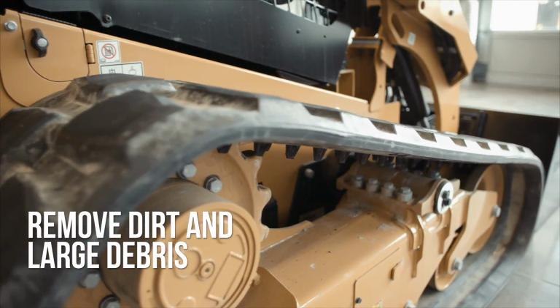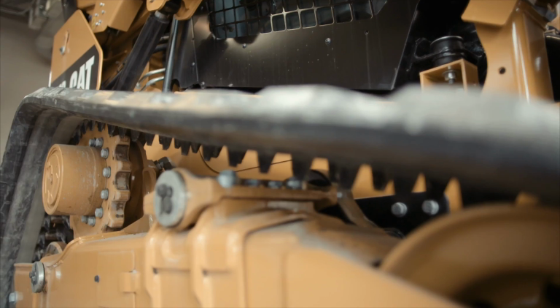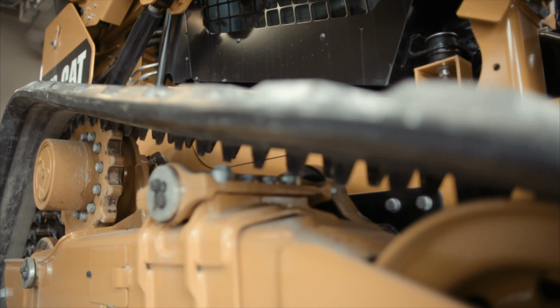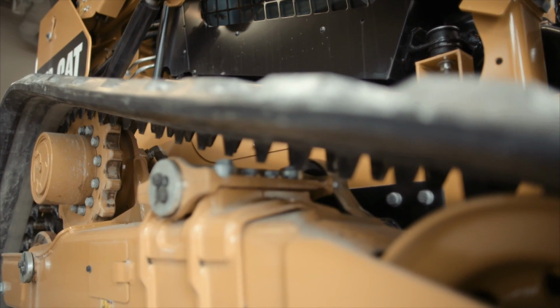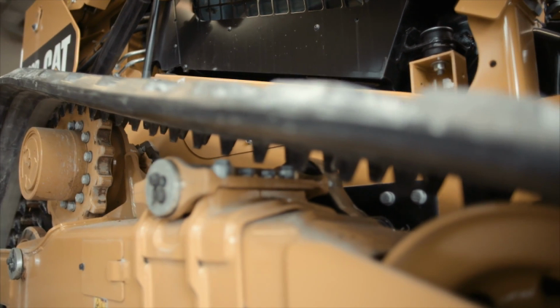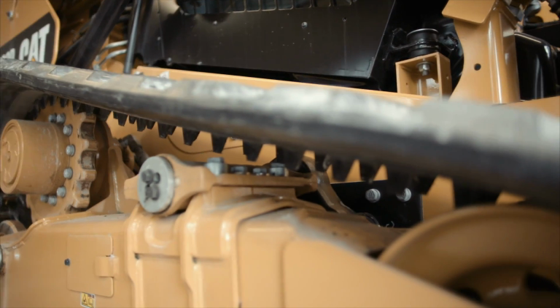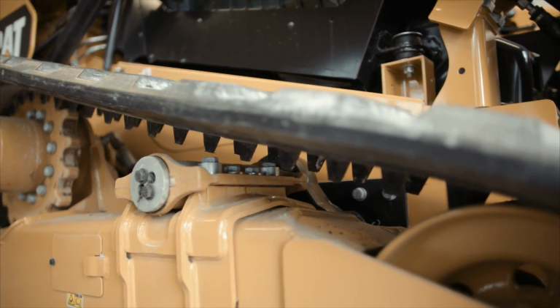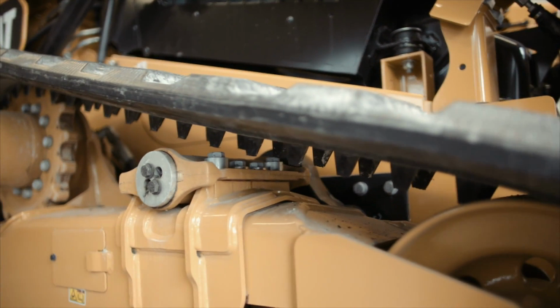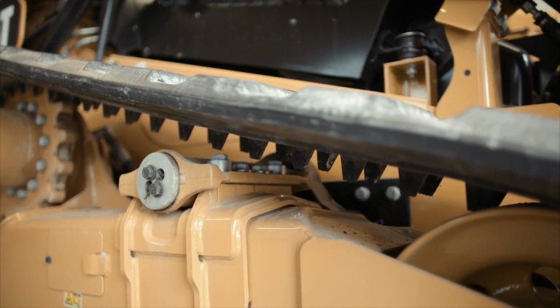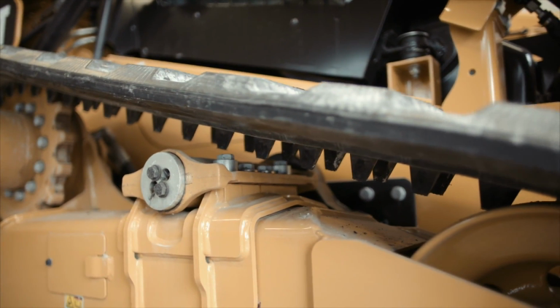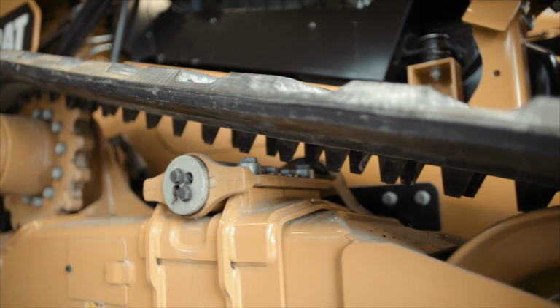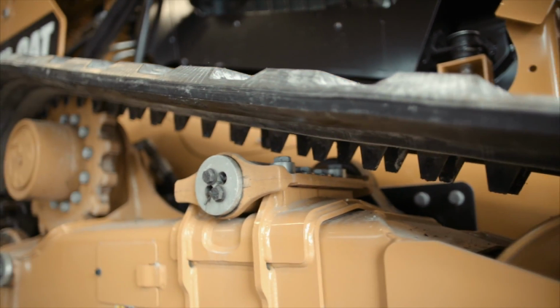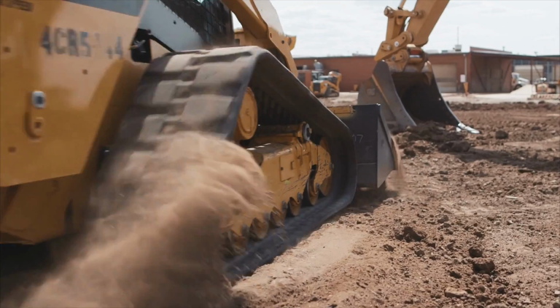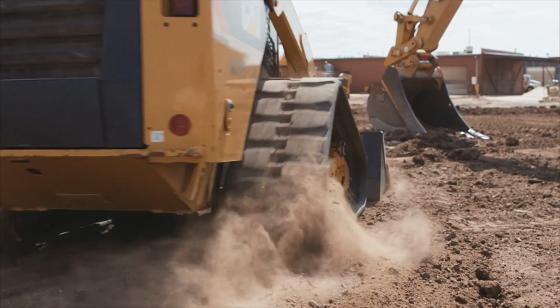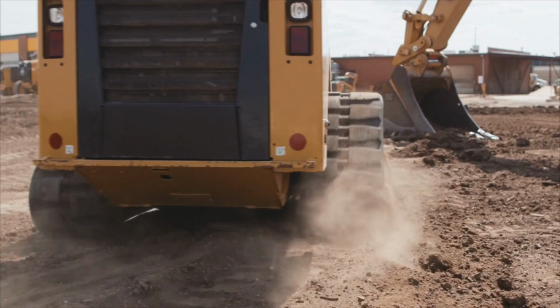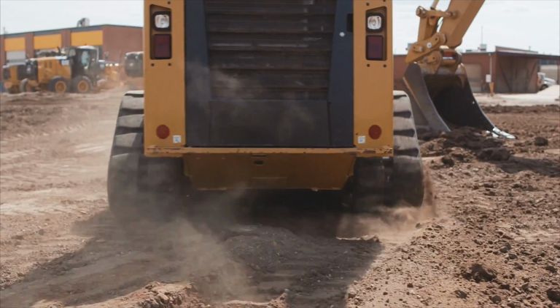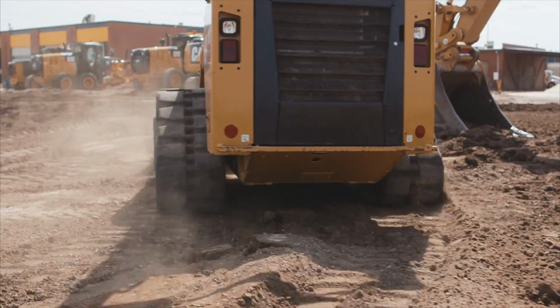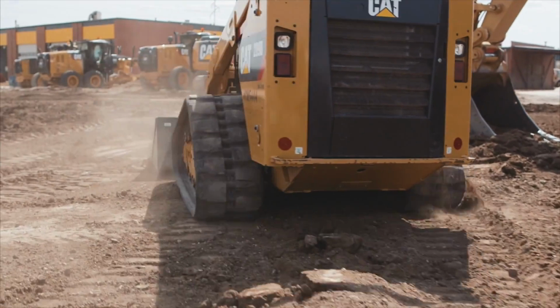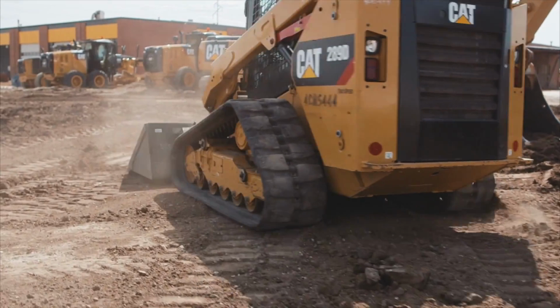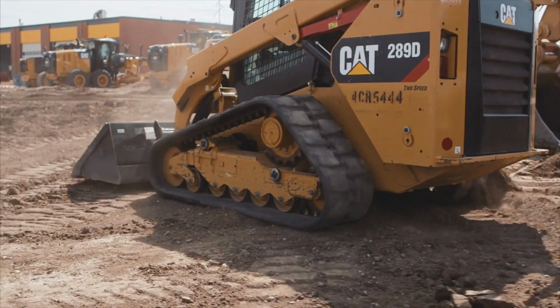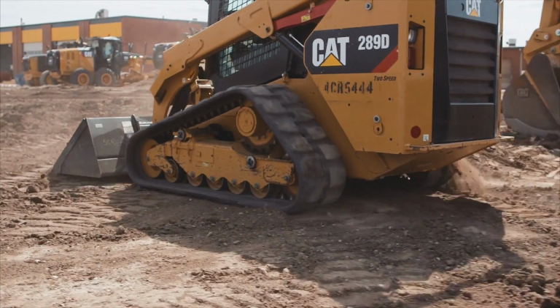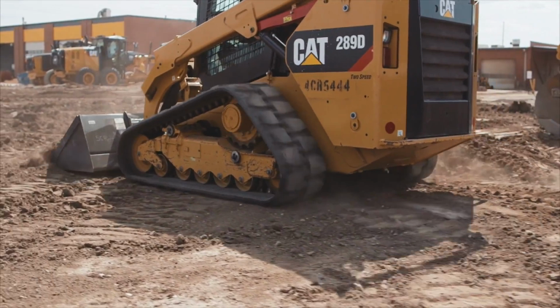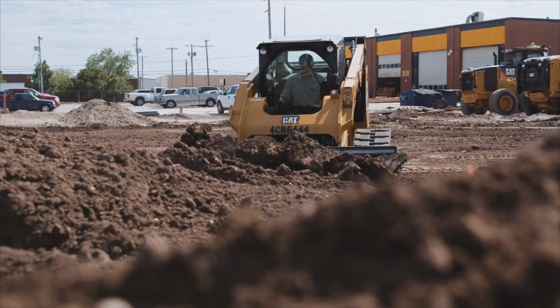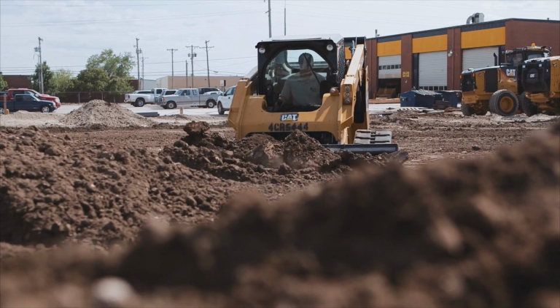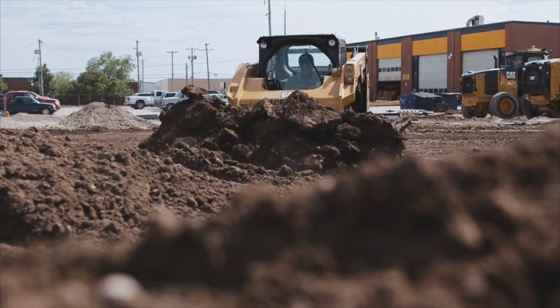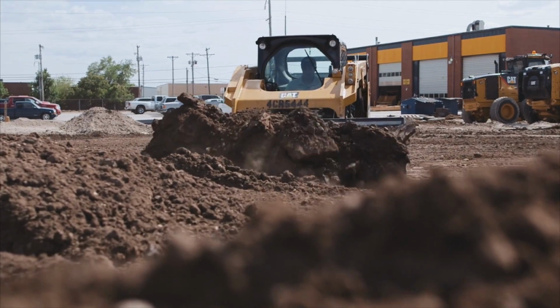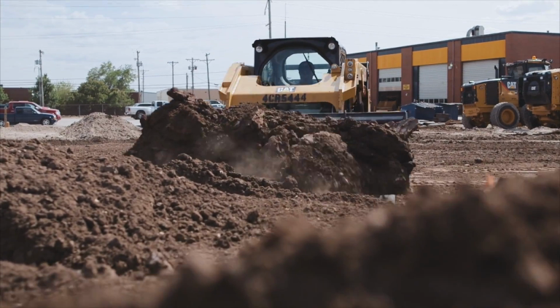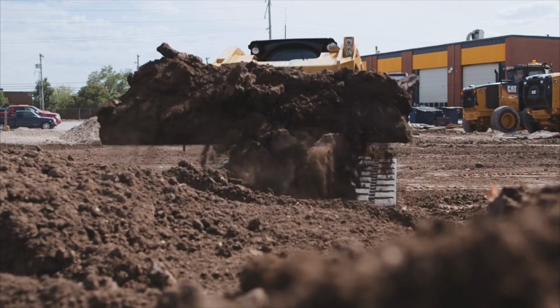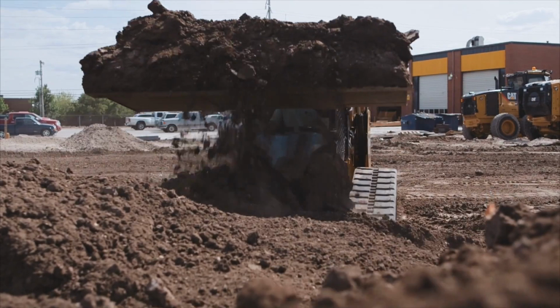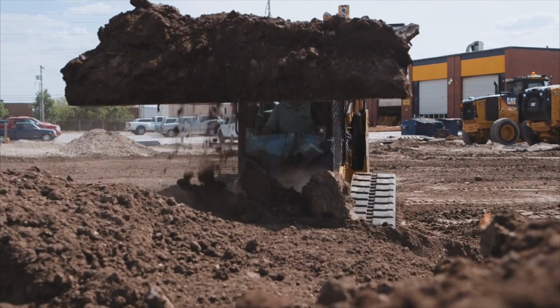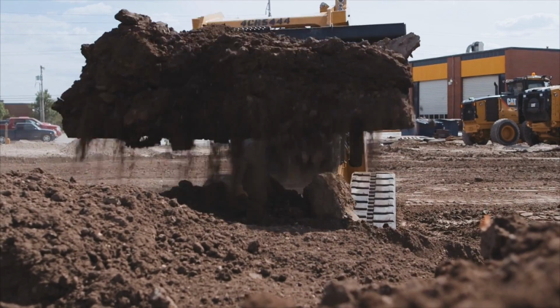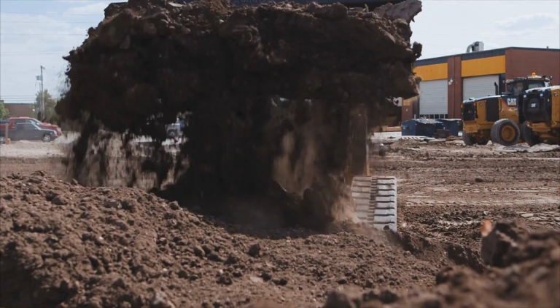Concrete, rocks, and even hardened mud or dirt can increase the friction your track experiences, which will cause wear and may even cause the track to fall off. Manually extract large items, and the occasional power washing will help keep your undercarriage in good shape.